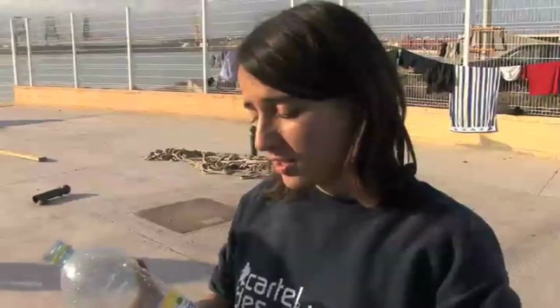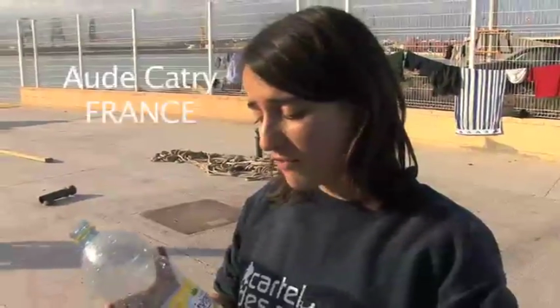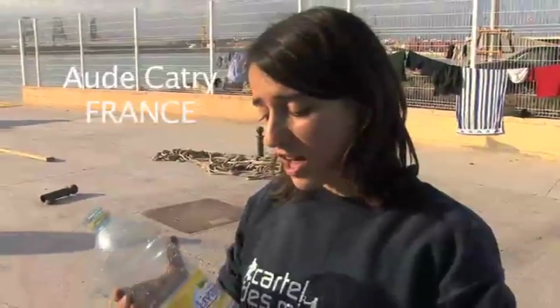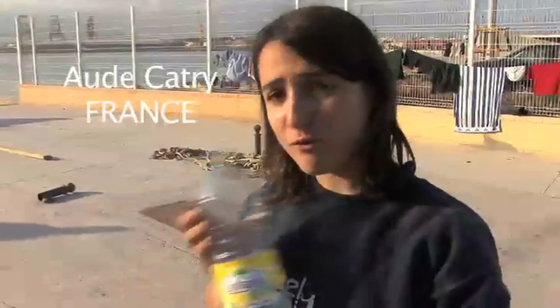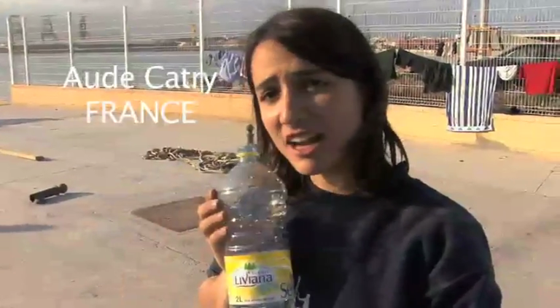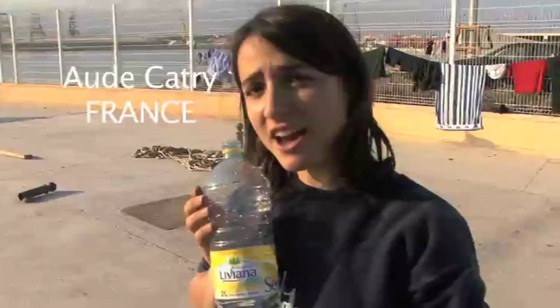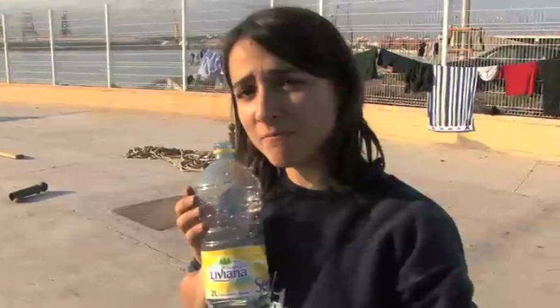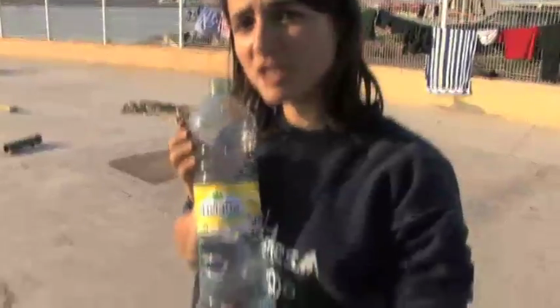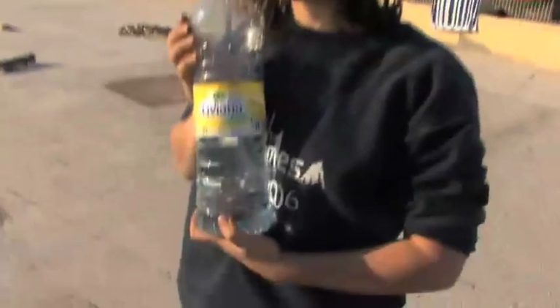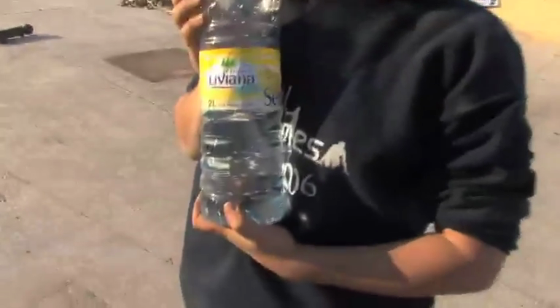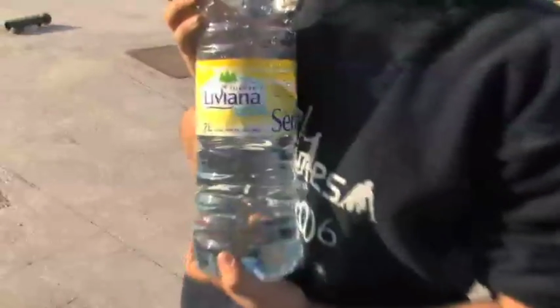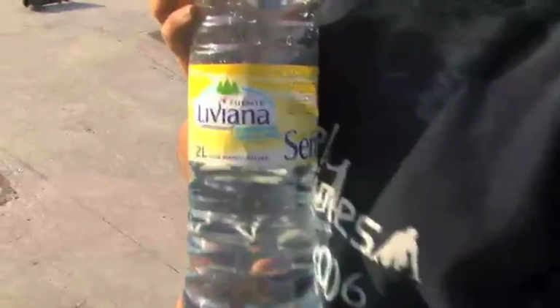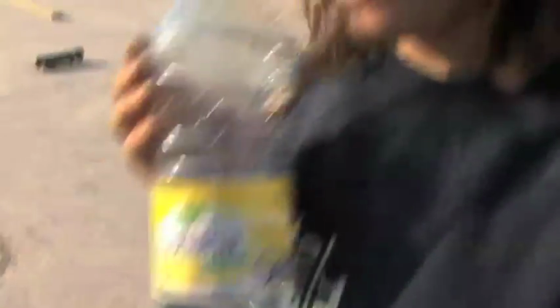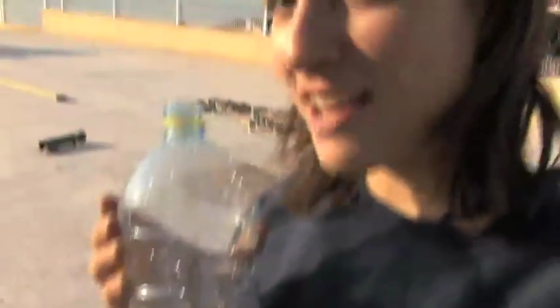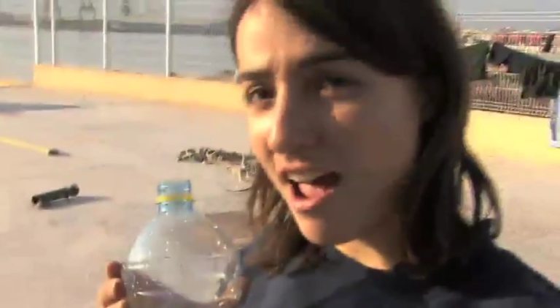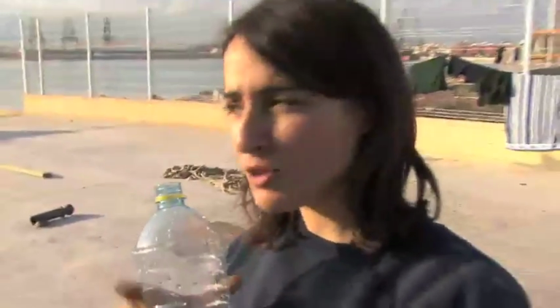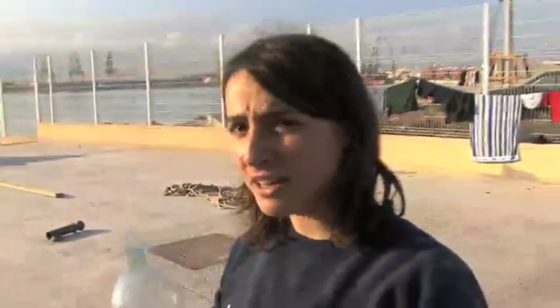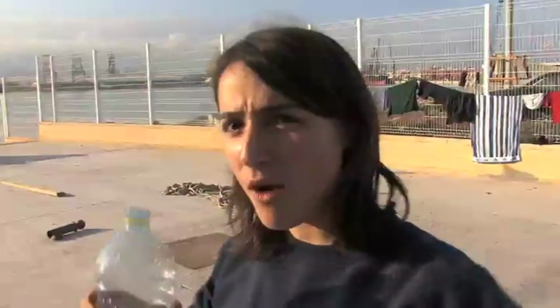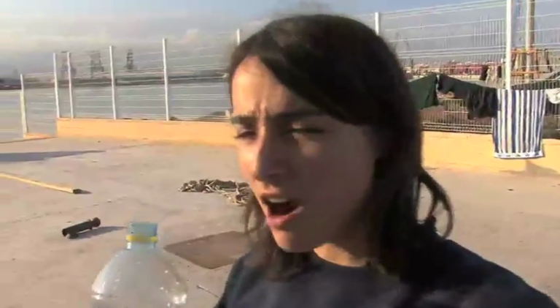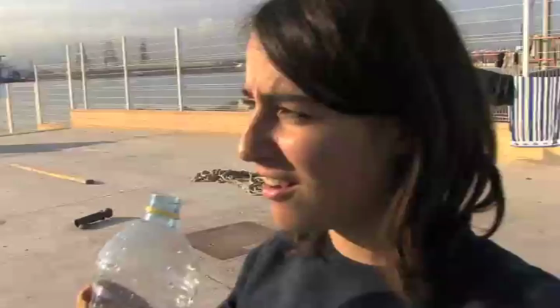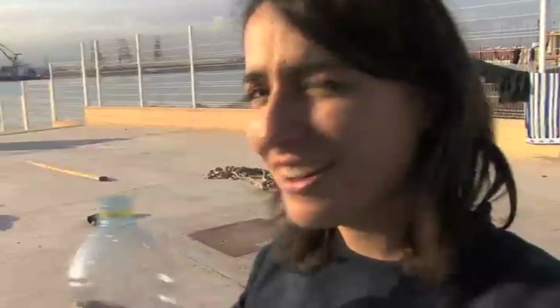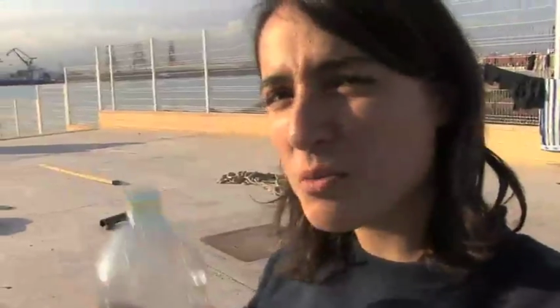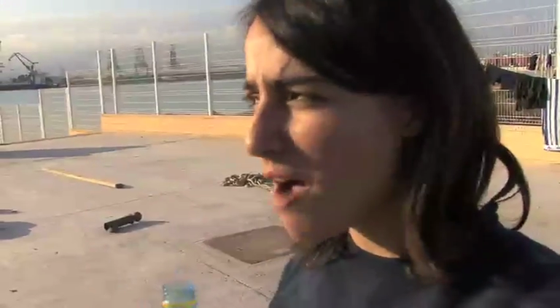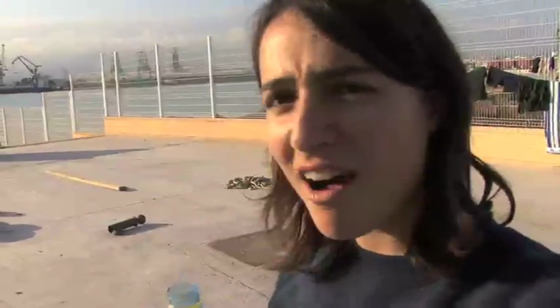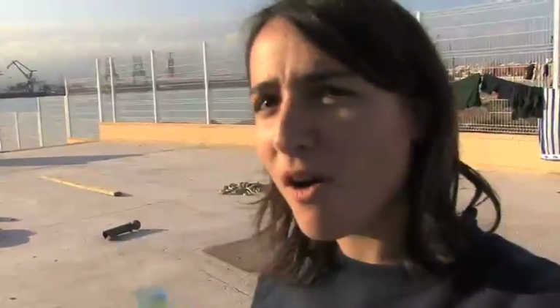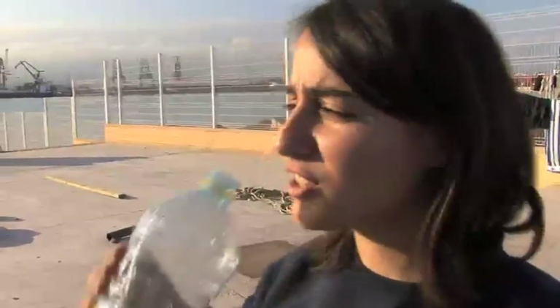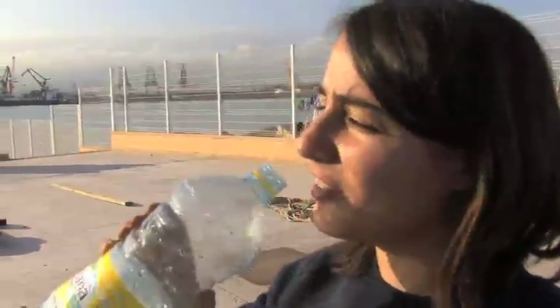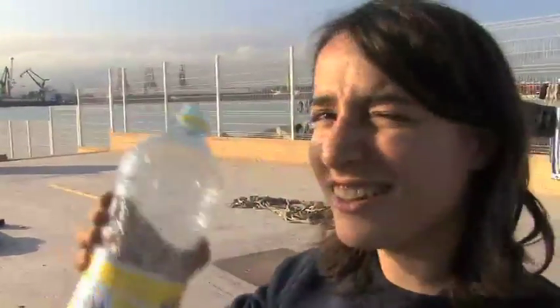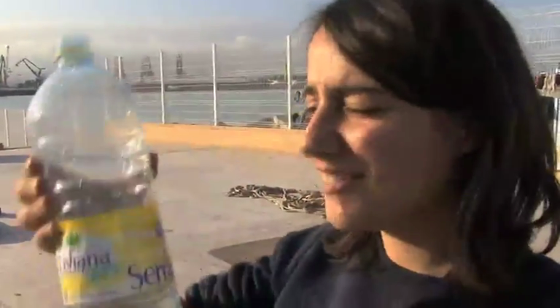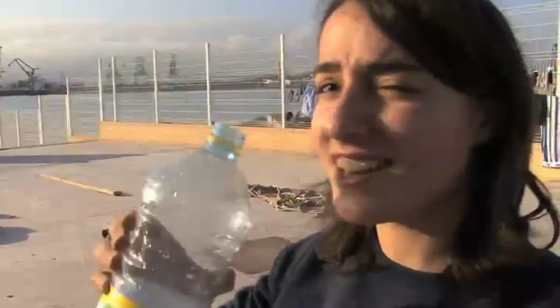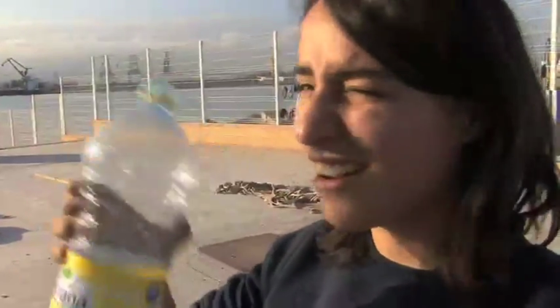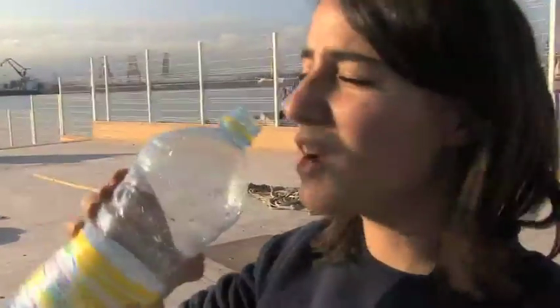So this is Fuente Livania, the best water of Spain. I'm drinking water to be more powerful — so this is good water.